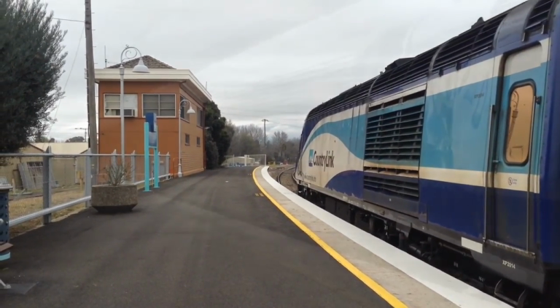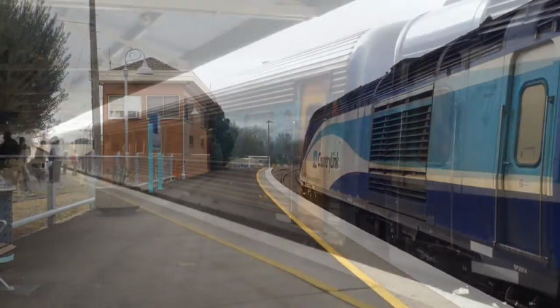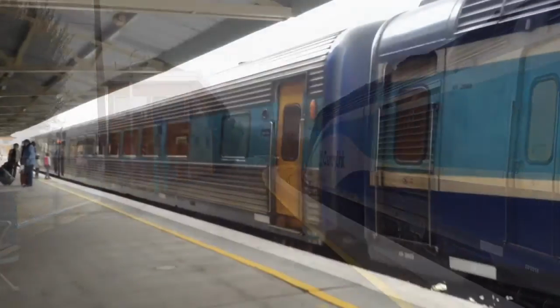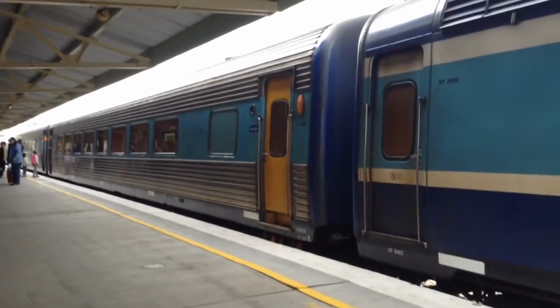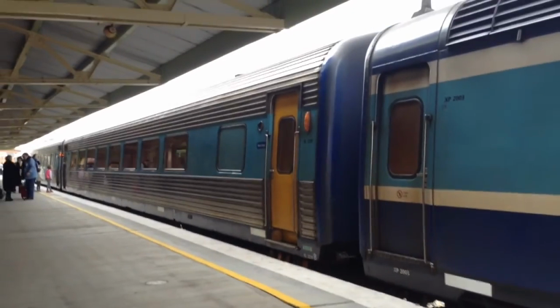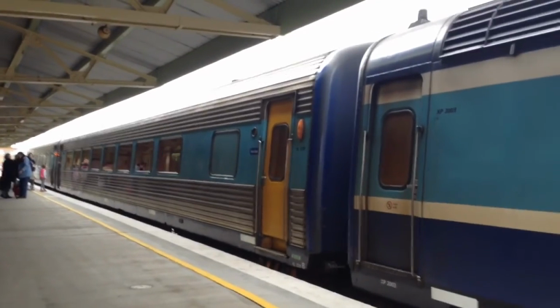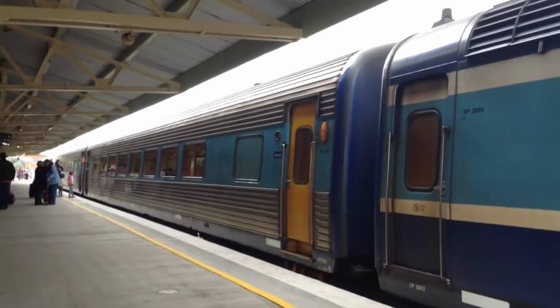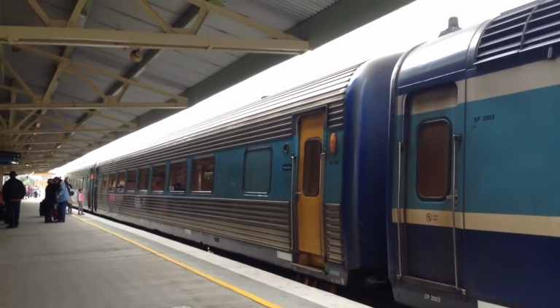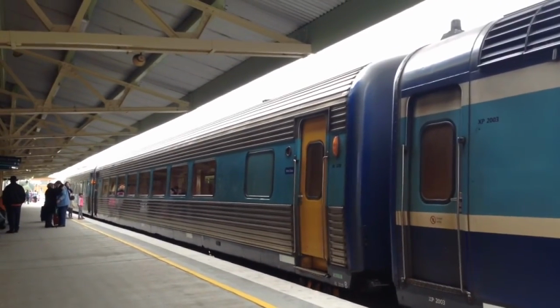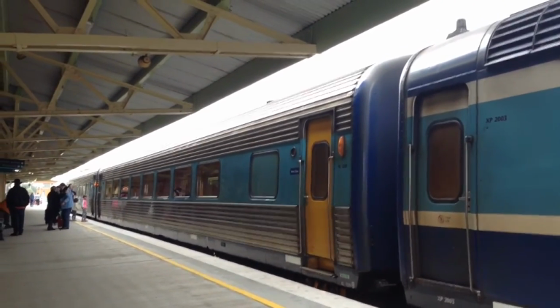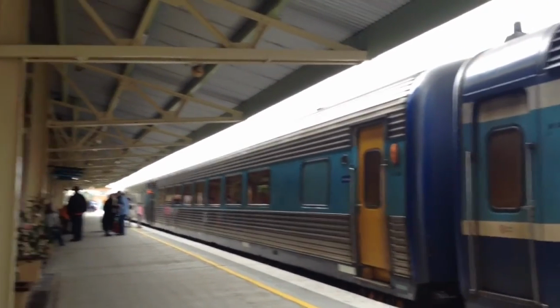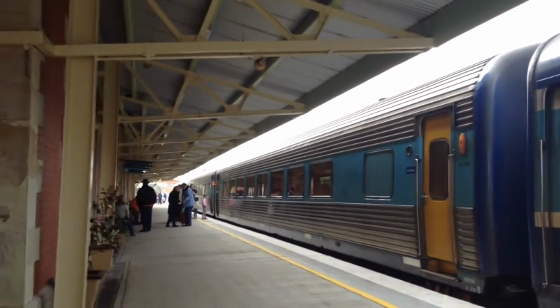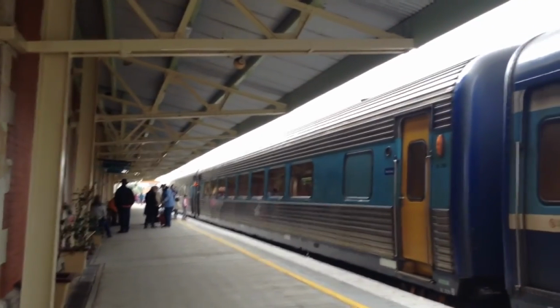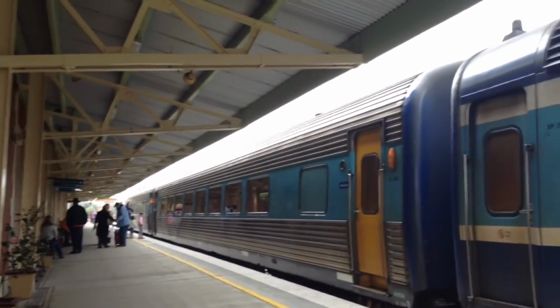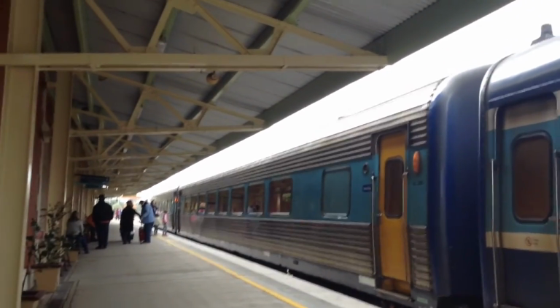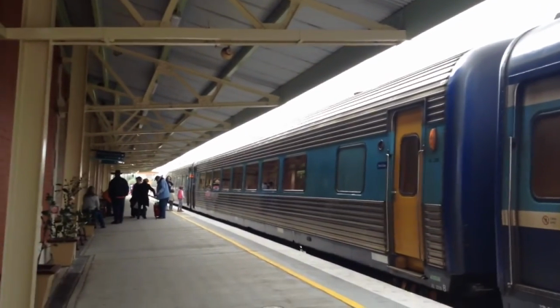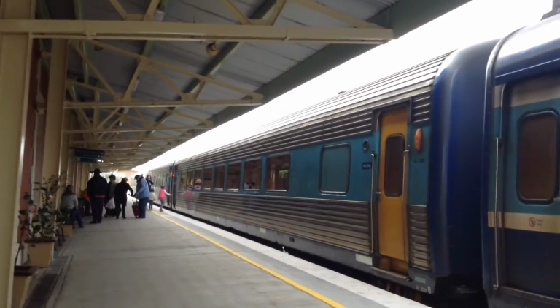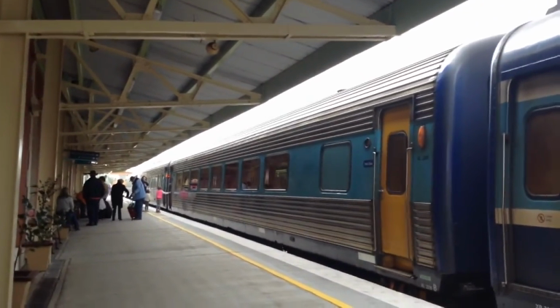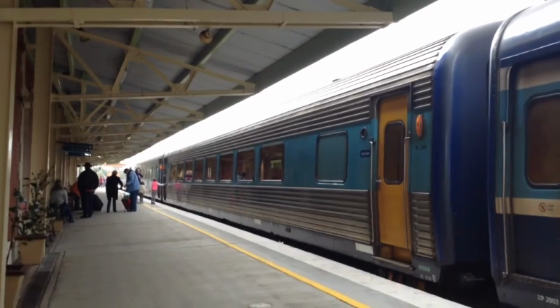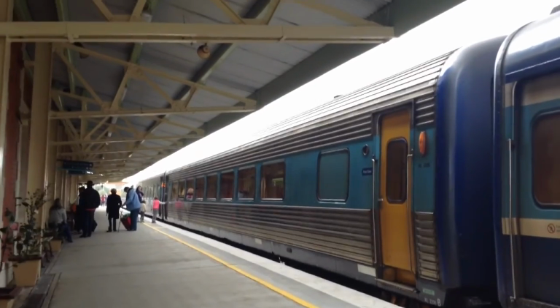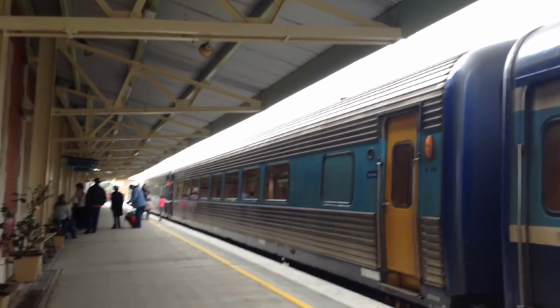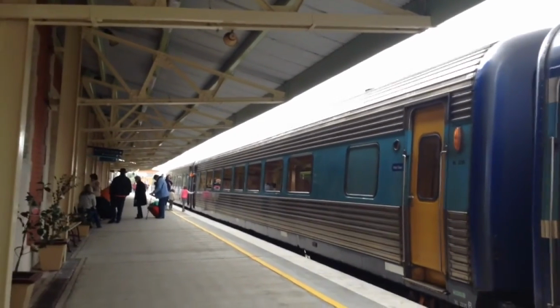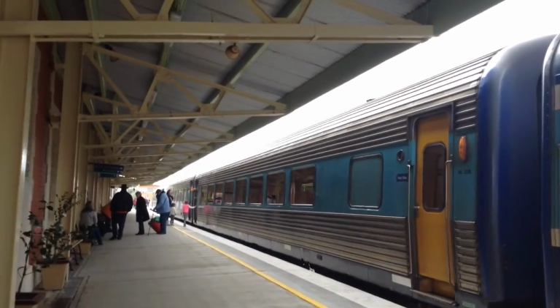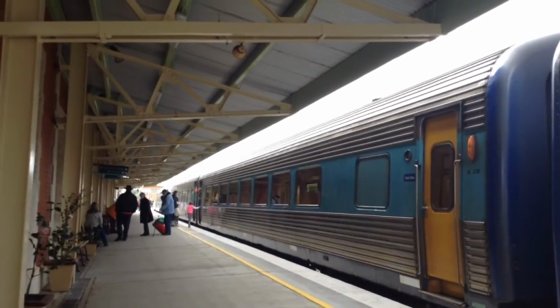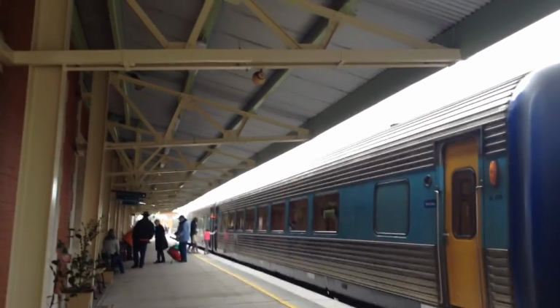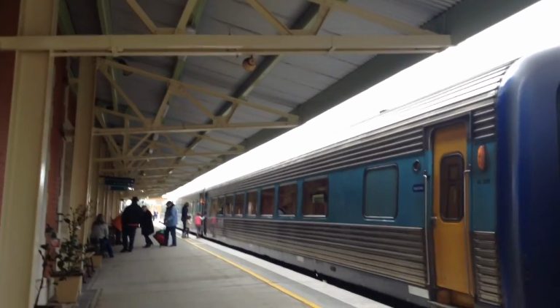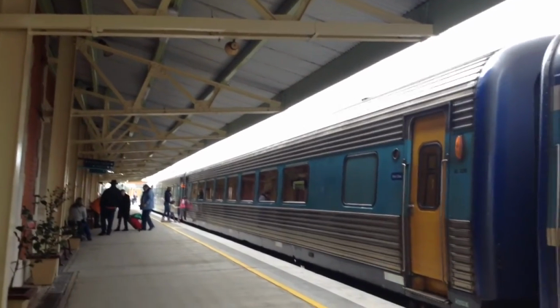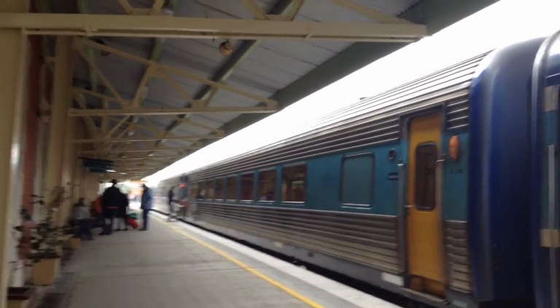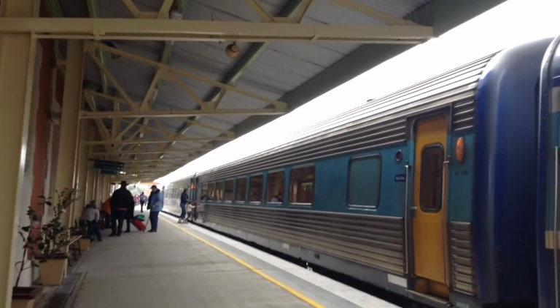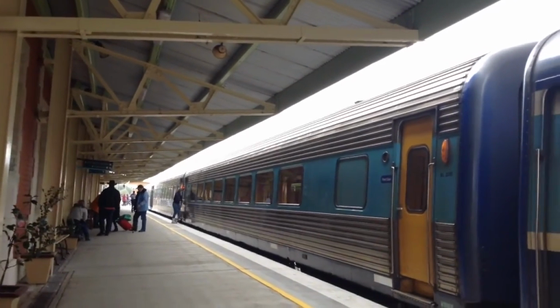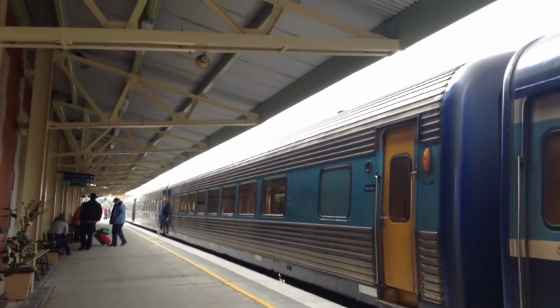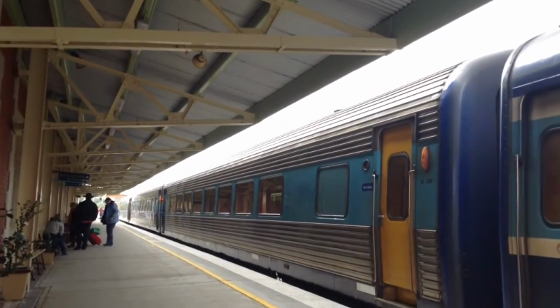The Dubbo XPT is just about to depart platform number one here at Bathurst. Next stop will be Blaney, followed by Stewarttown, Wellington, Yuri, and Dubbo.